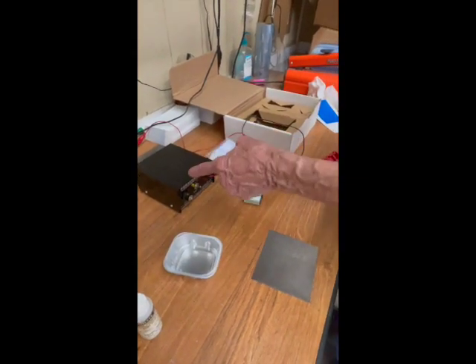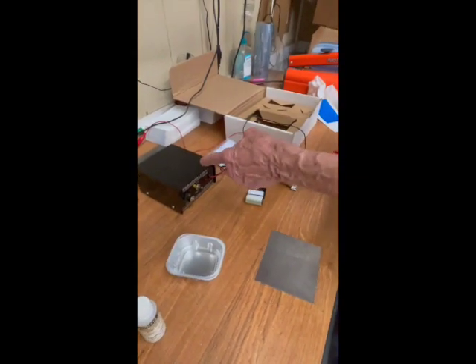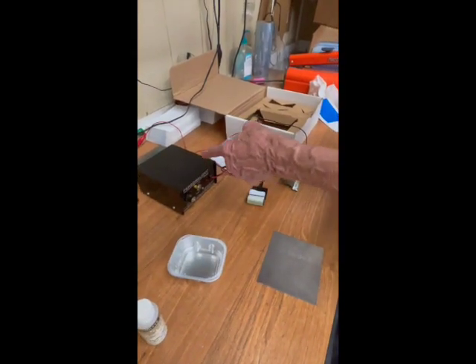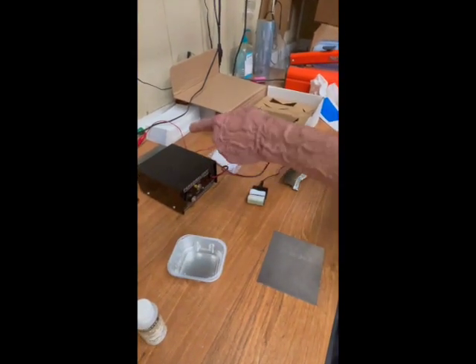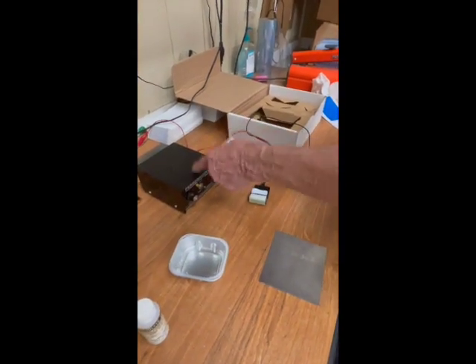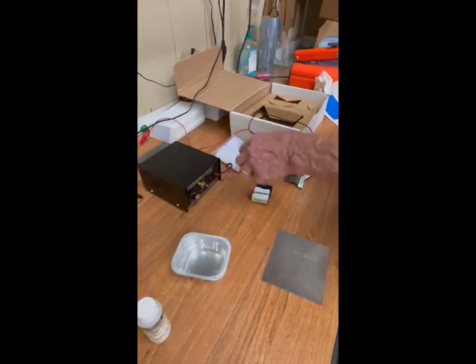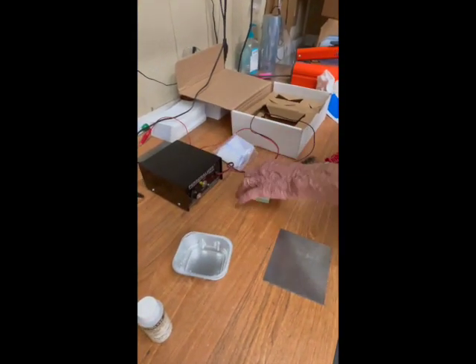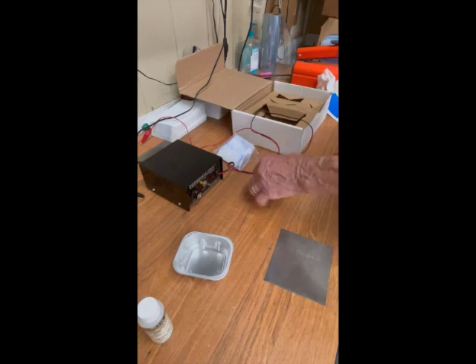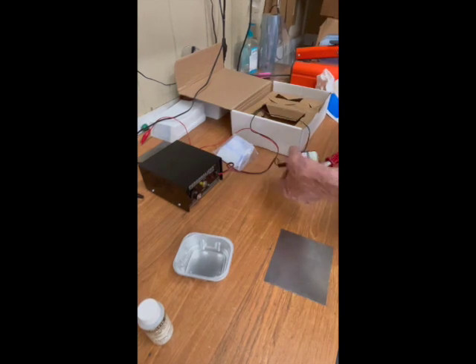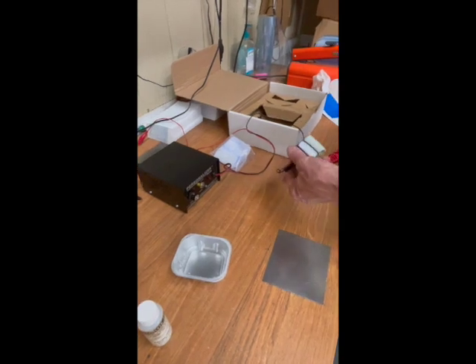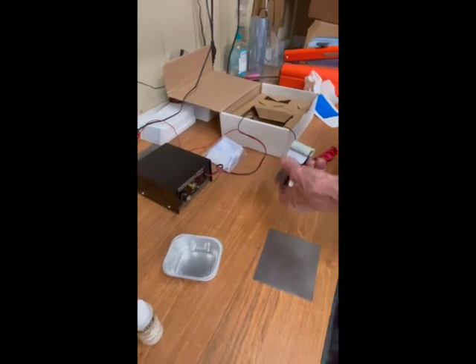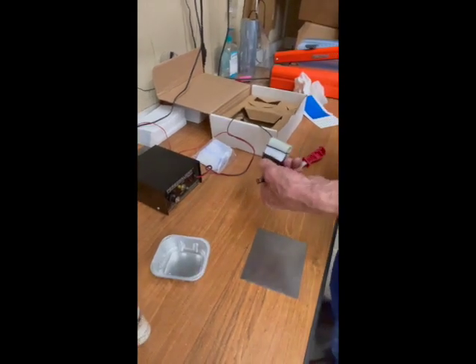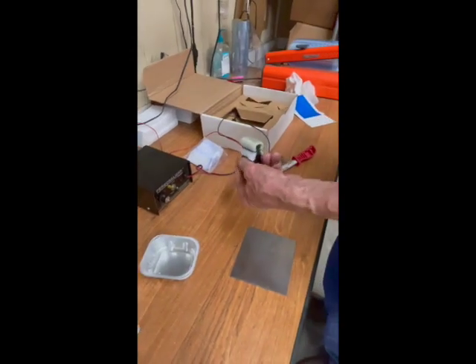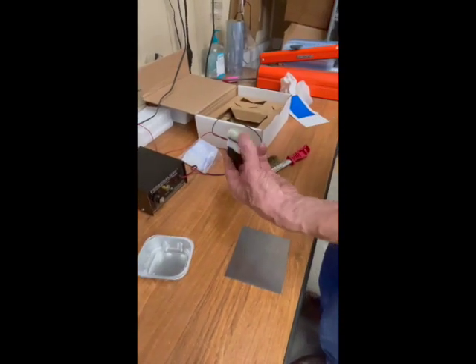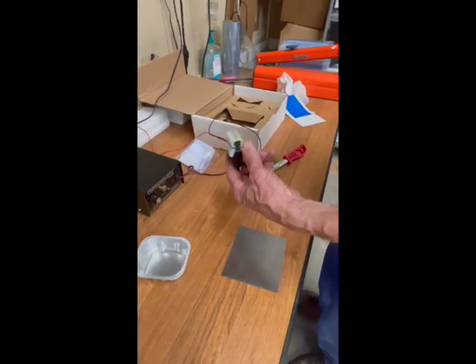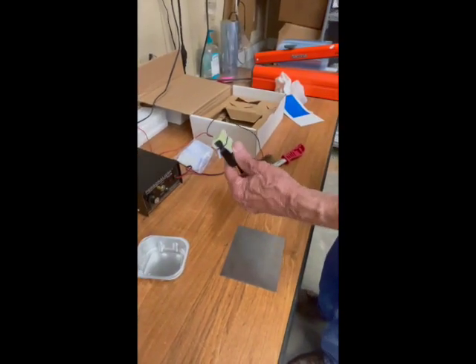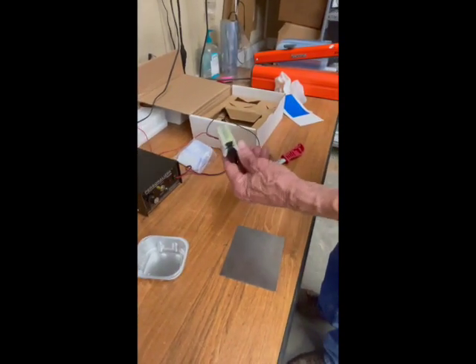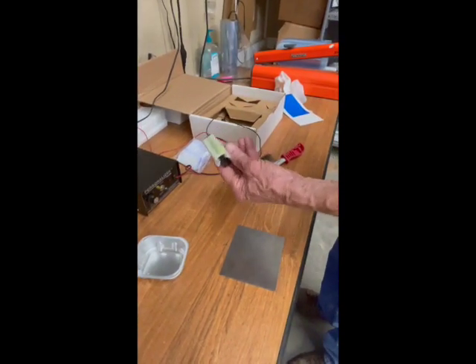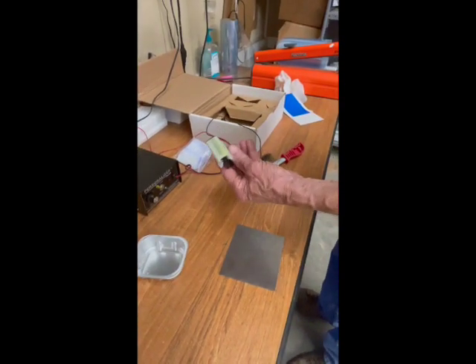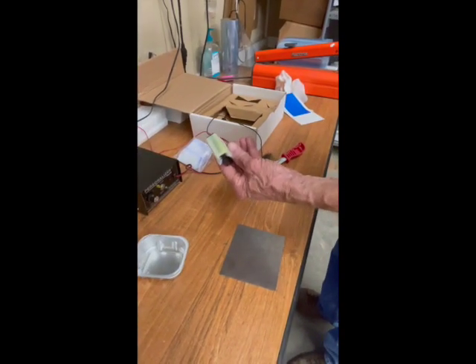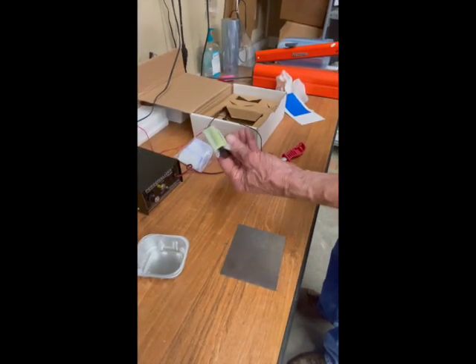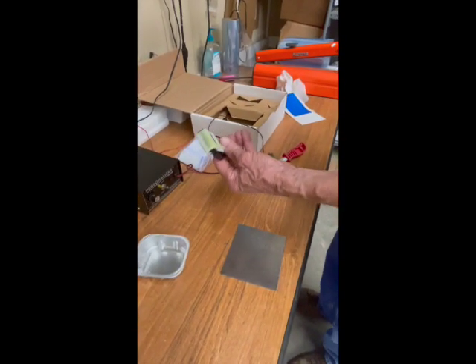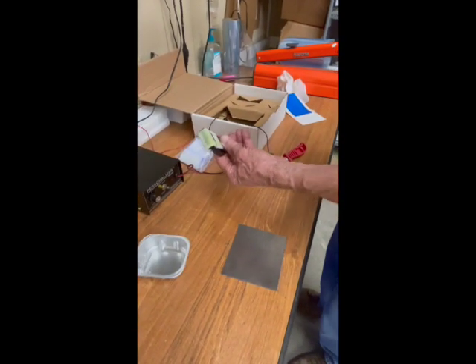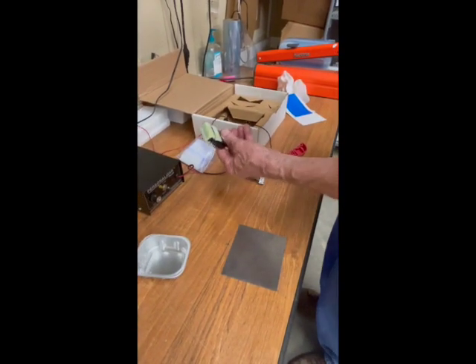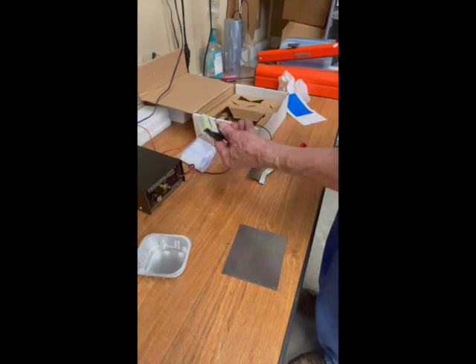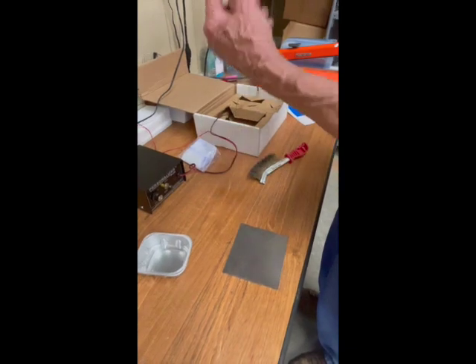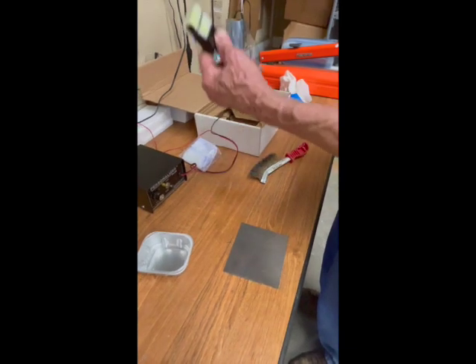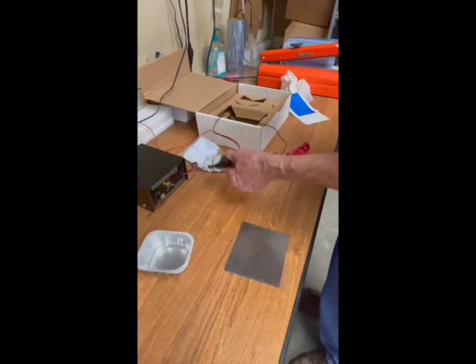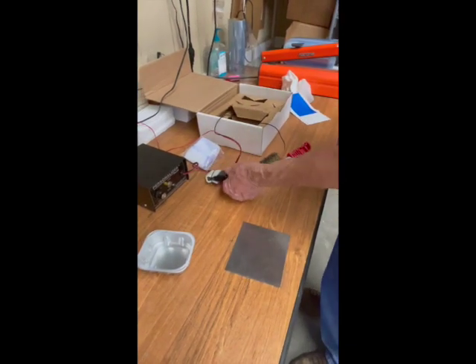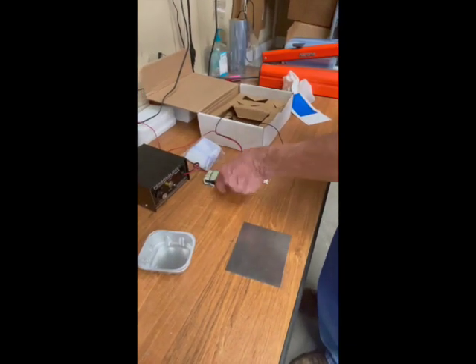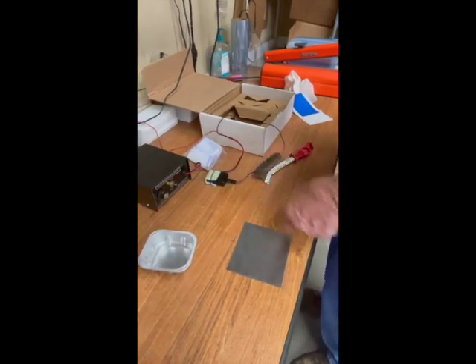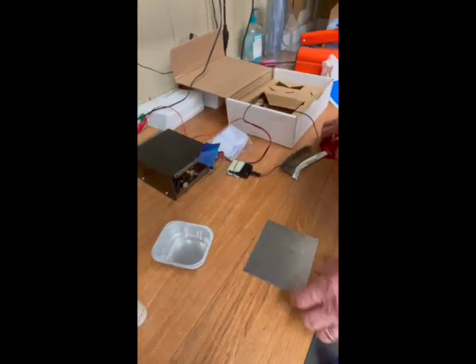On the black box we want the setting to be on etch, not mark. And this is the little applicator that we're going to use — it gets dipped into the electrolyte in the tray.